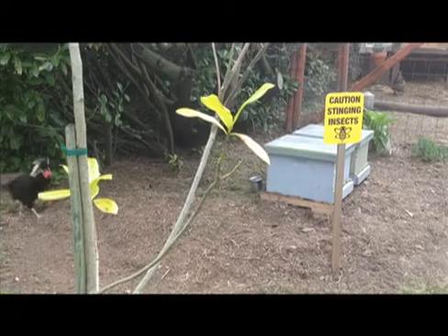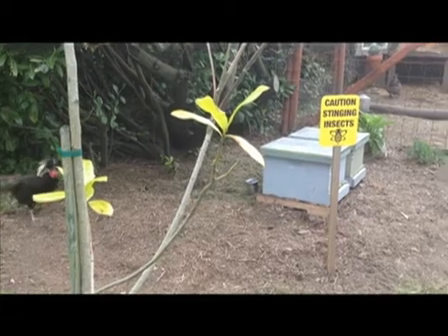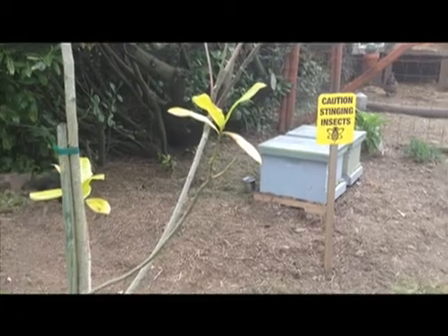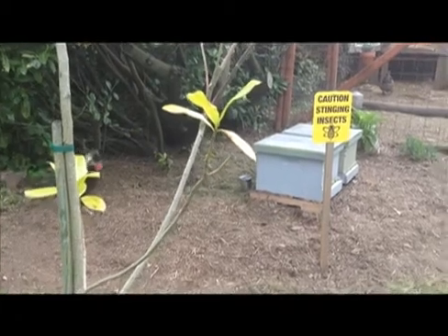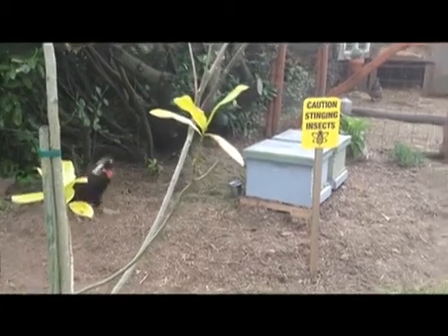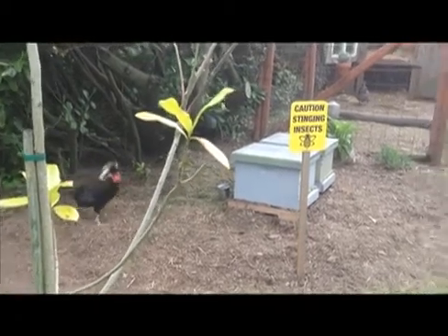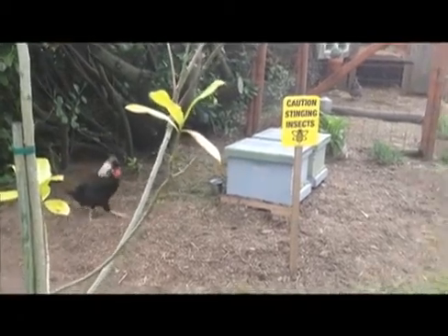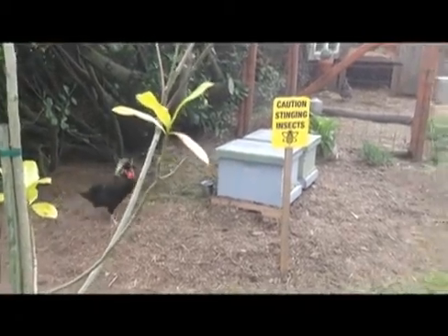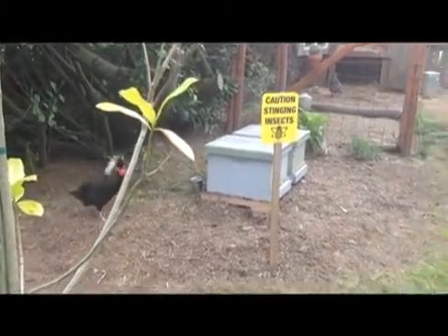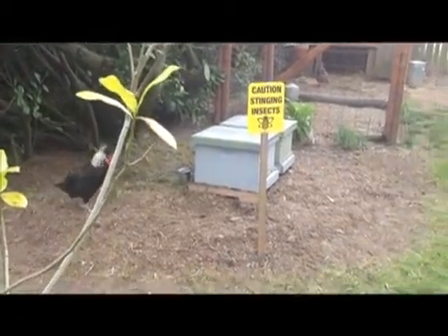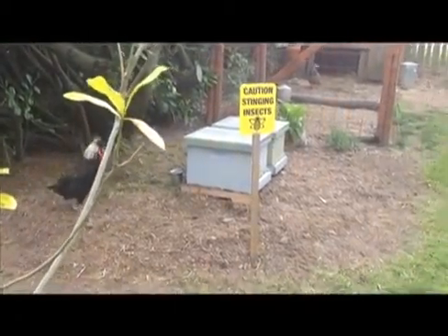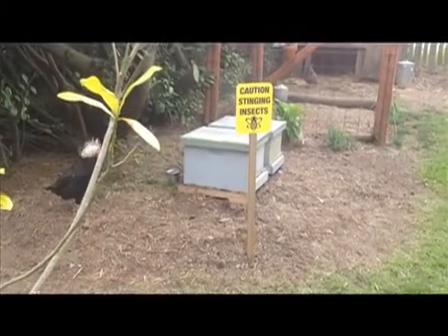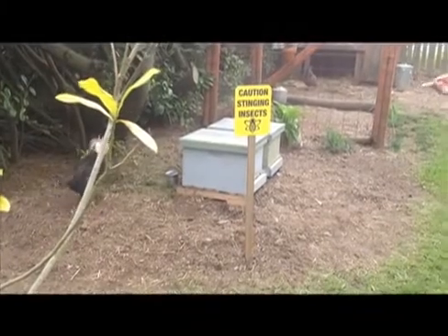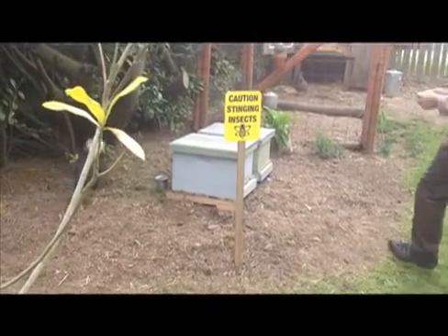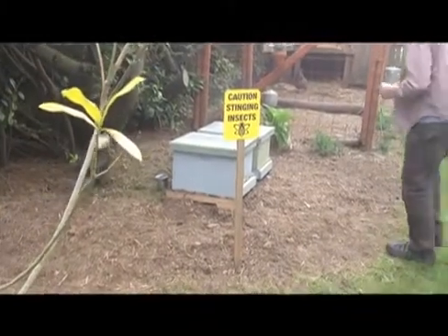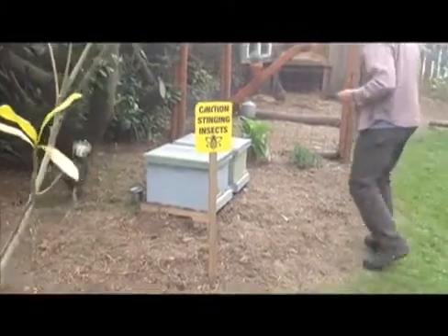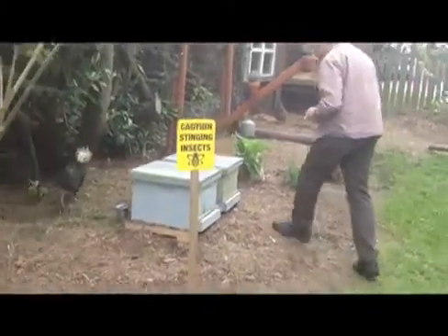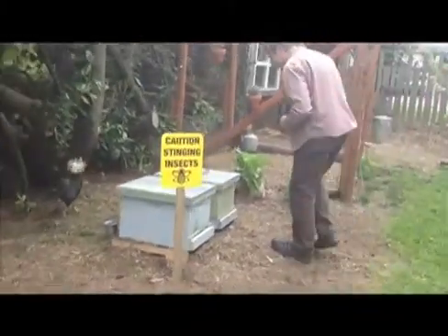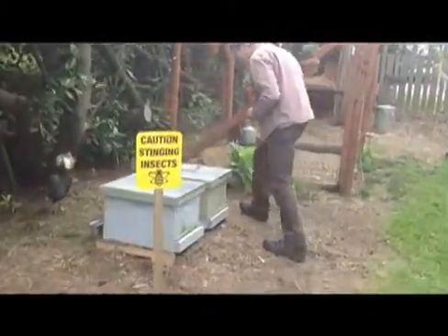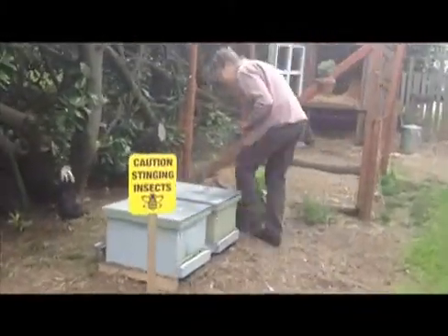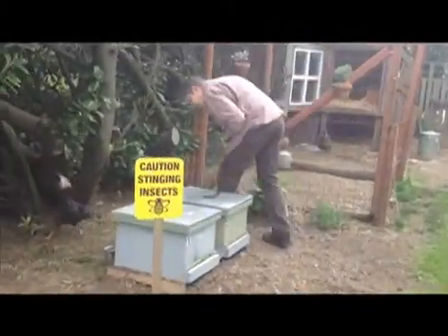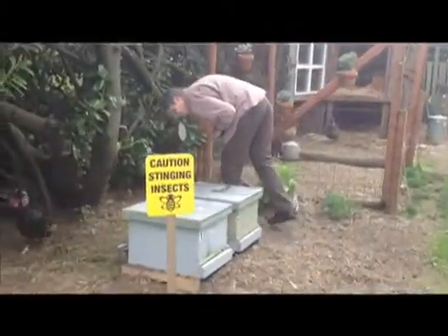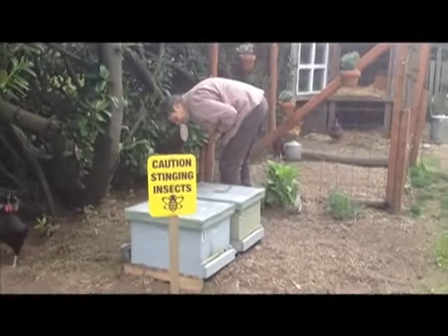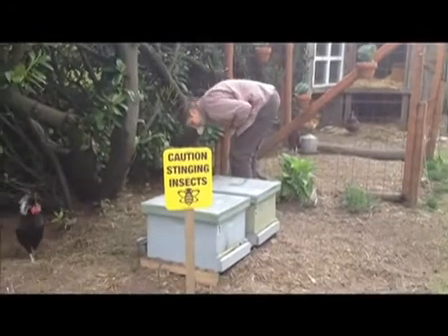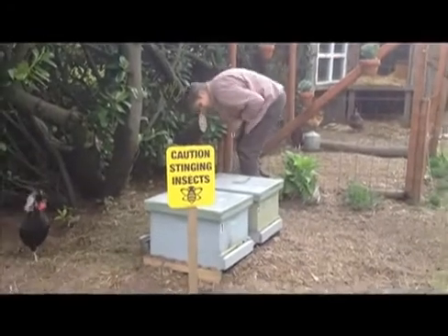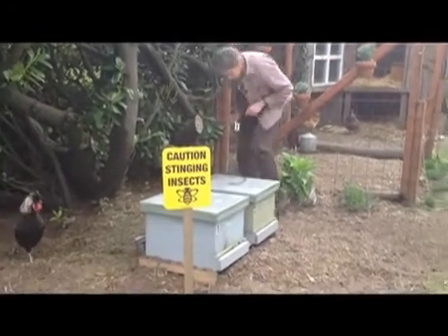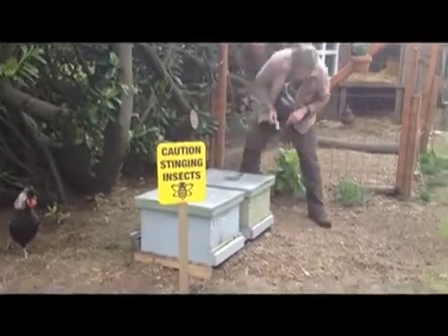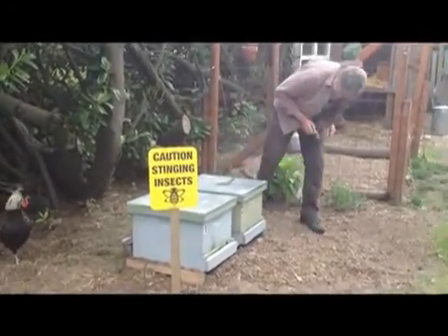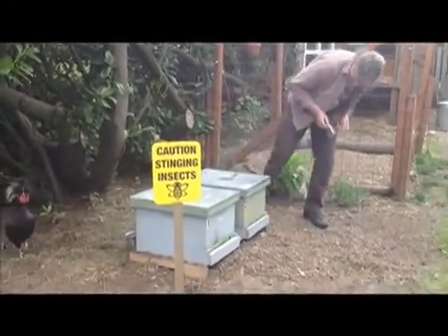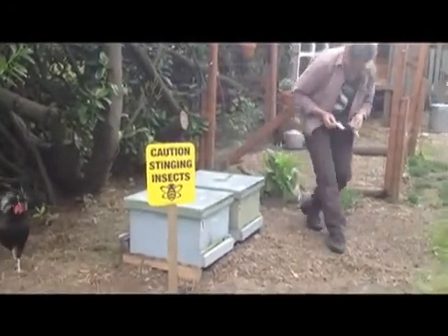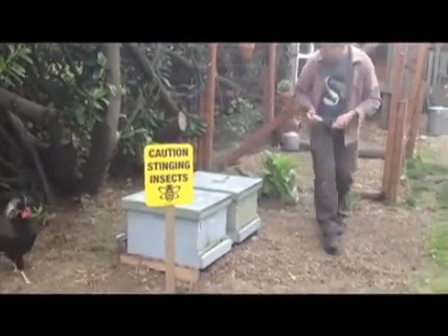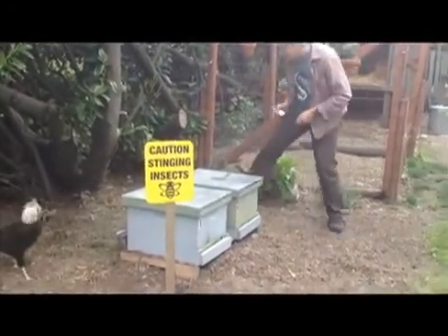This is Rafael Gallardo's house in West Seattle. He's having two new bee hives from the Ballard Bee Company installed. He's a hive host. This is his crested rooster off here on the left, and Dave Schiefelbein, who works for the Ballard Bee Company, is here to install the two new hives.